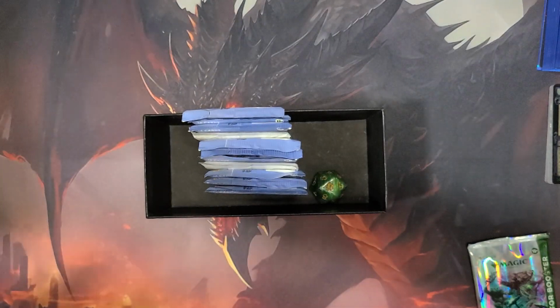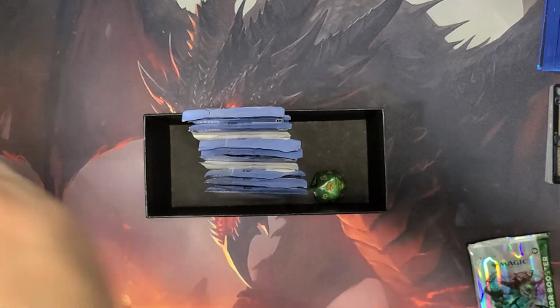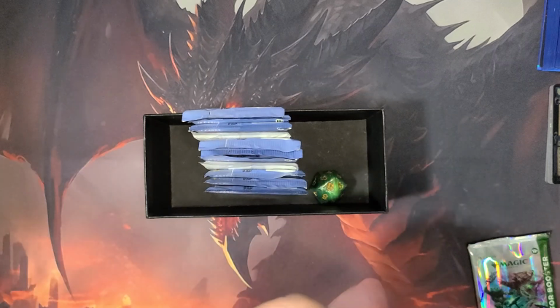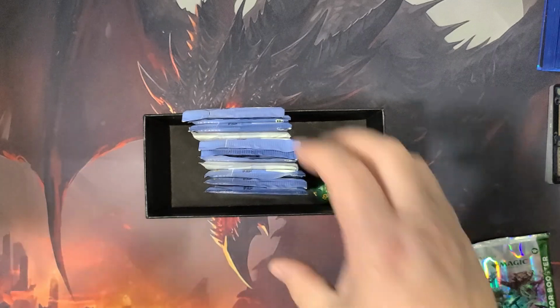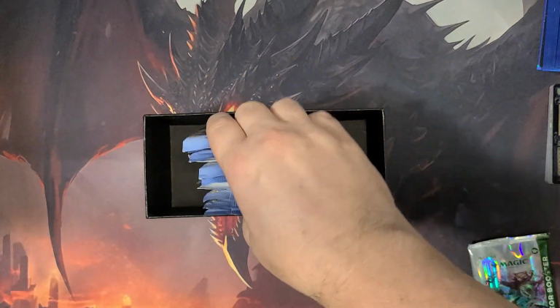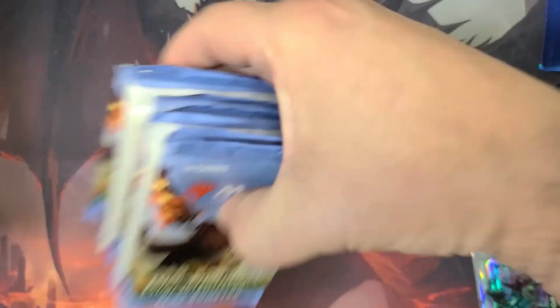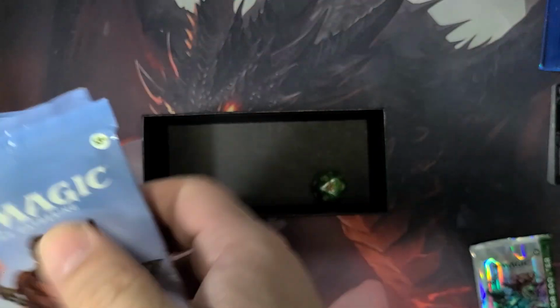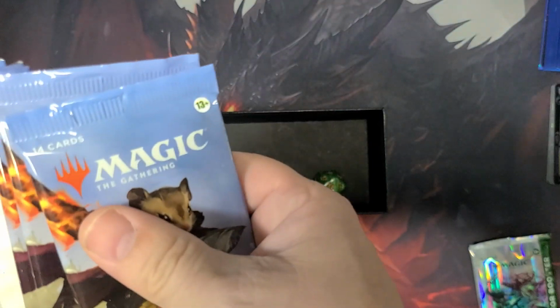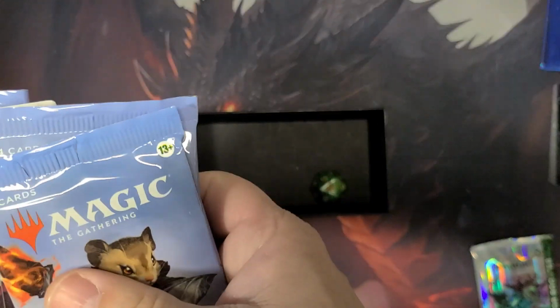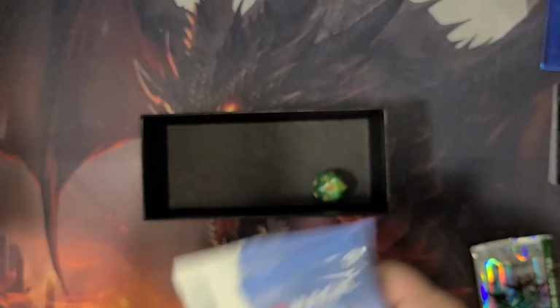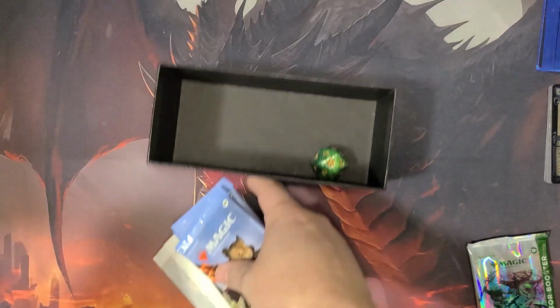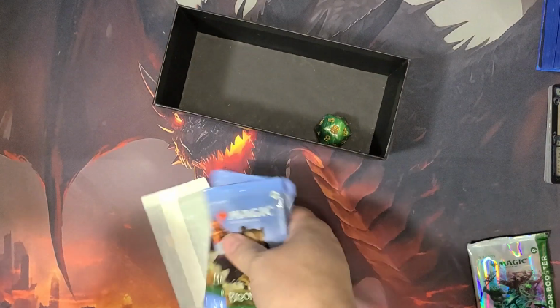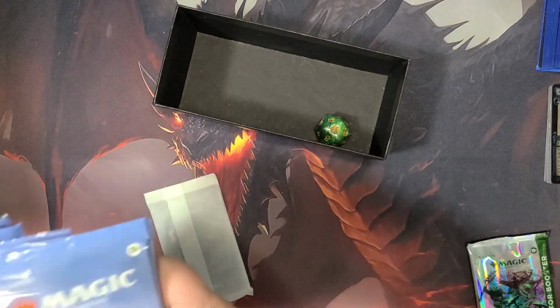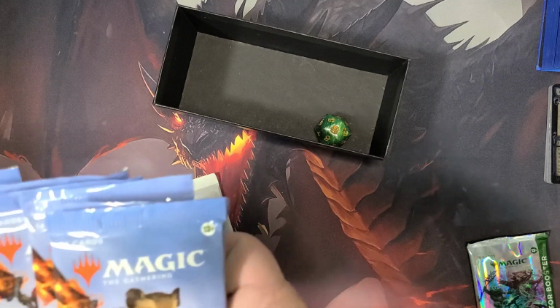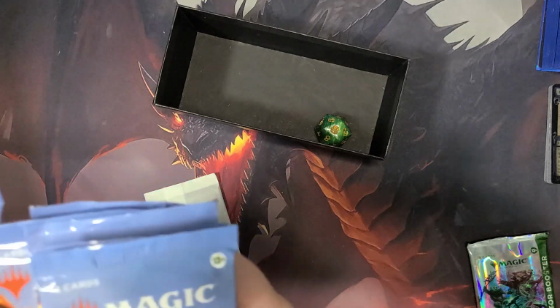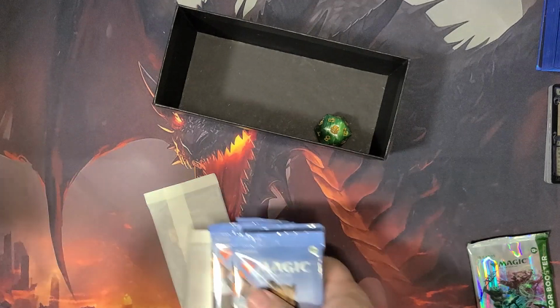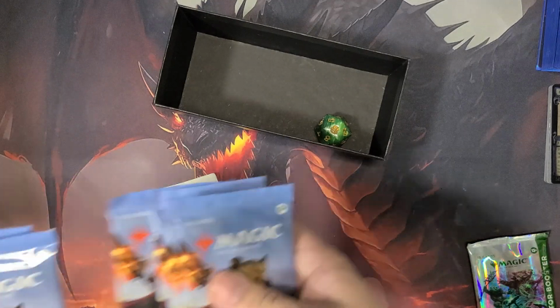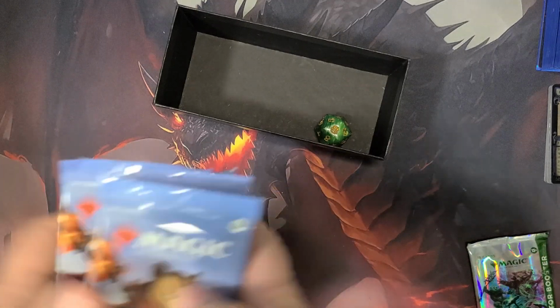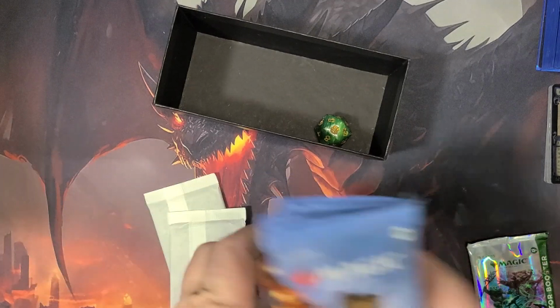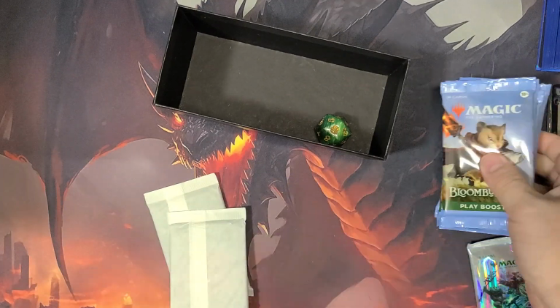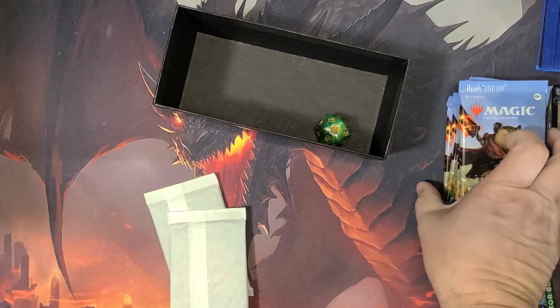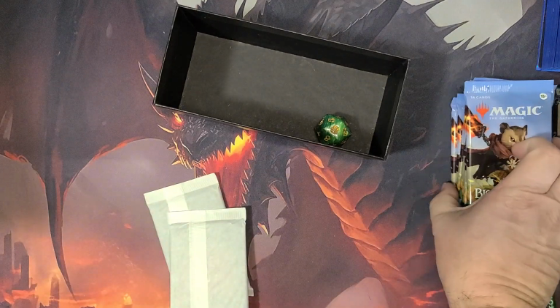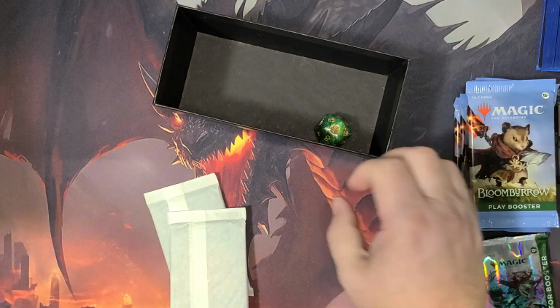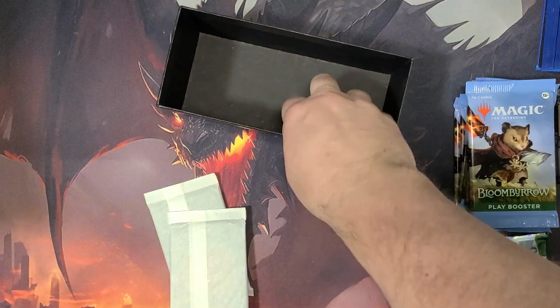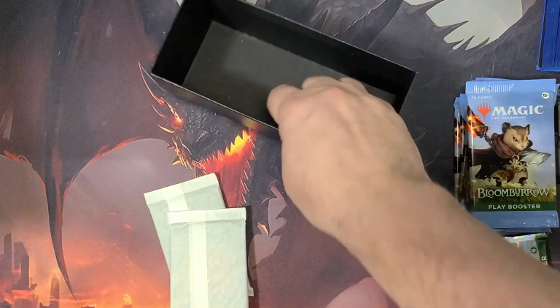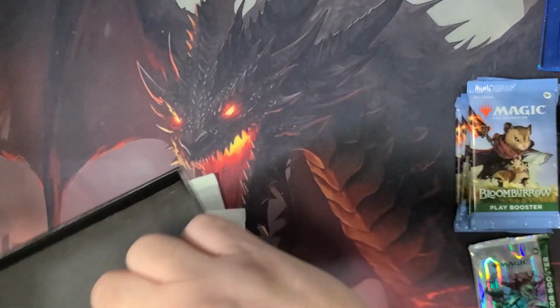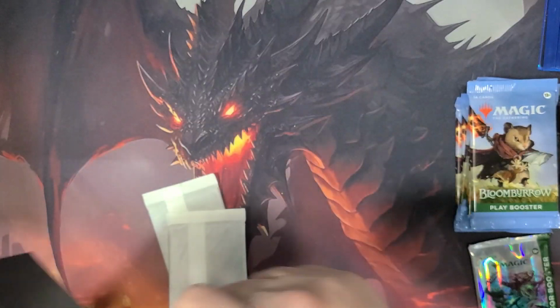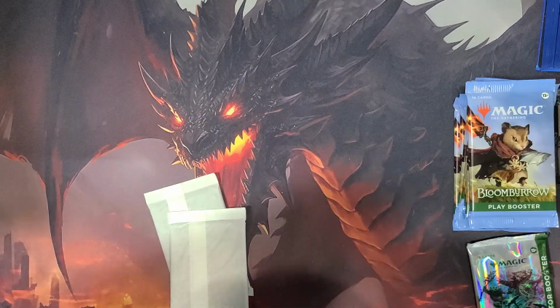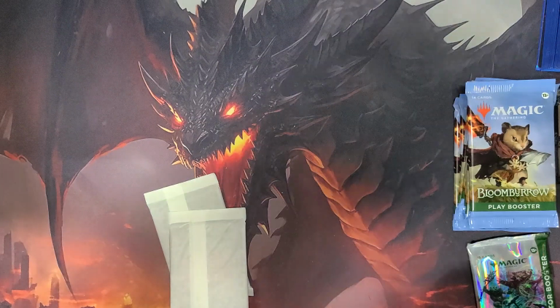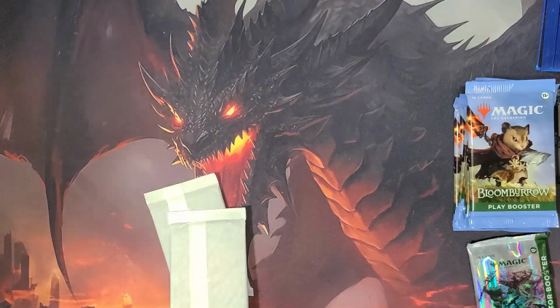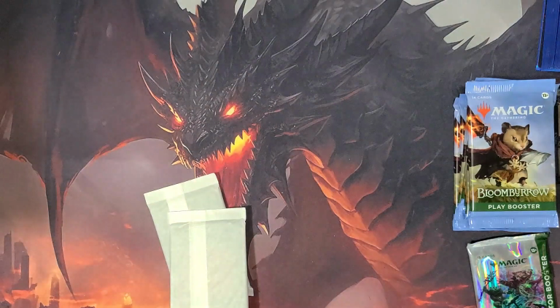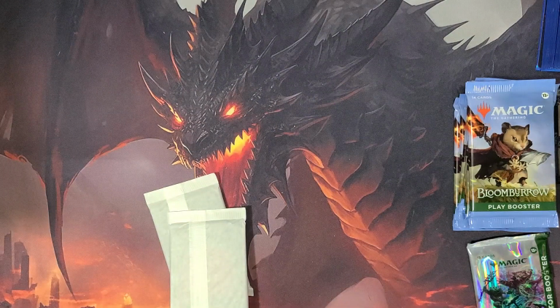I mean, you saw it was sealed. There's obviously somebody at Wizards who just crammed the thing in there. That's crazy. I've never seen anything be so manhandled like that before in a Wizards product.